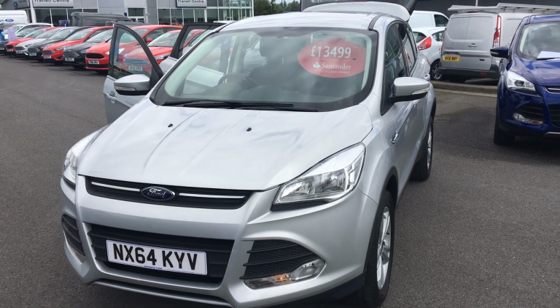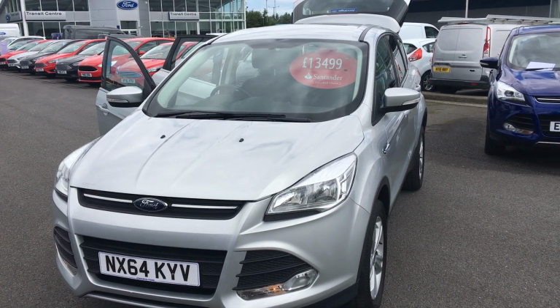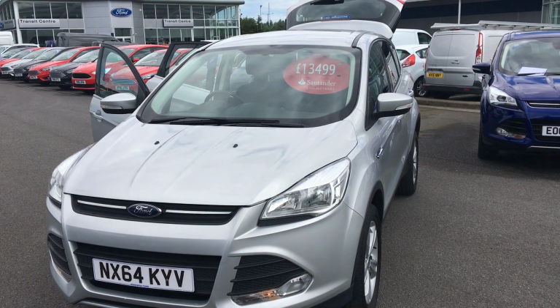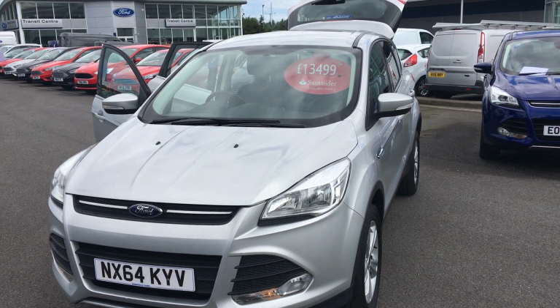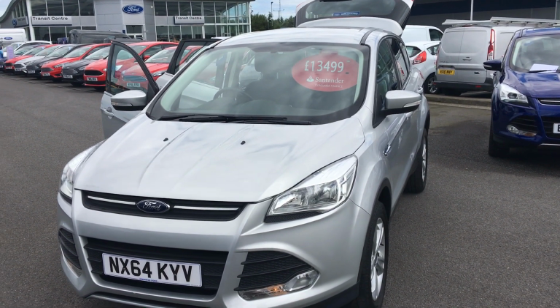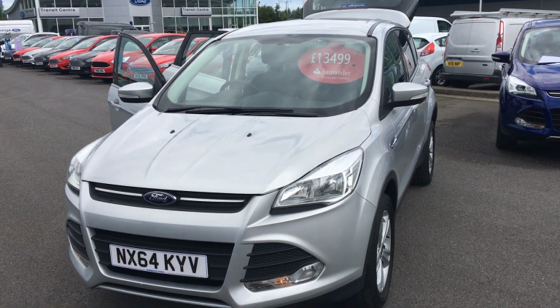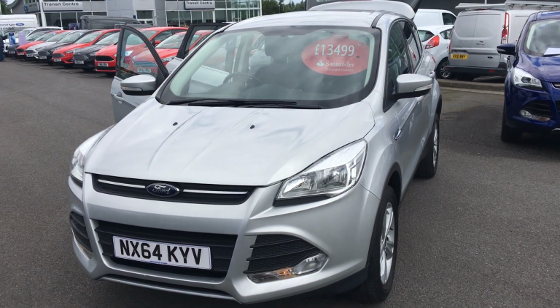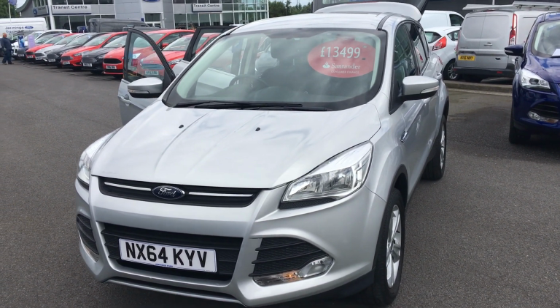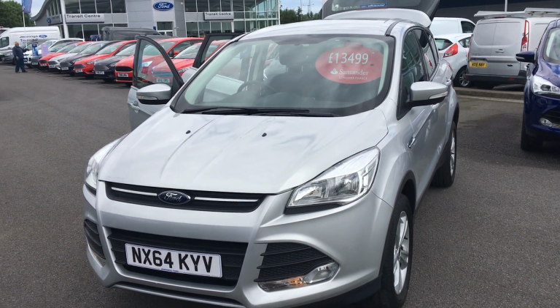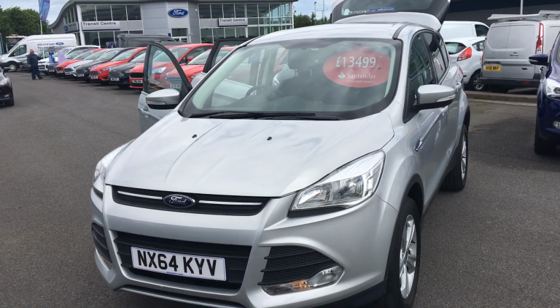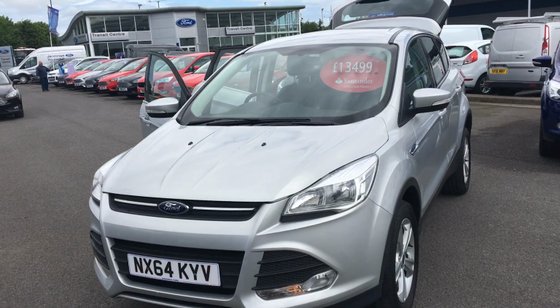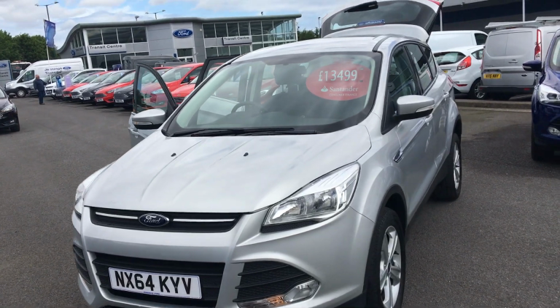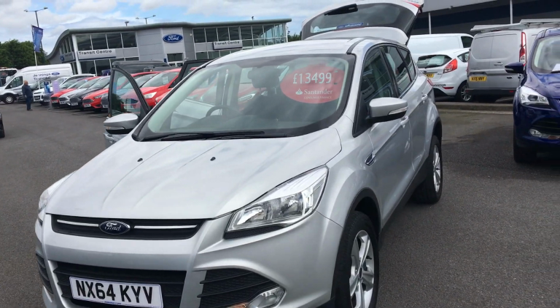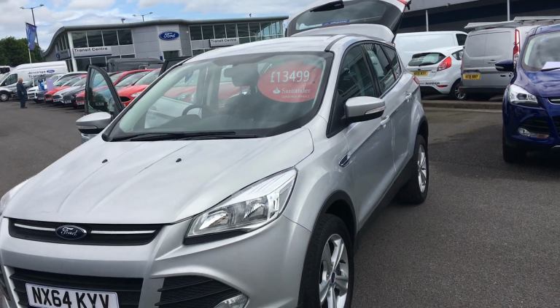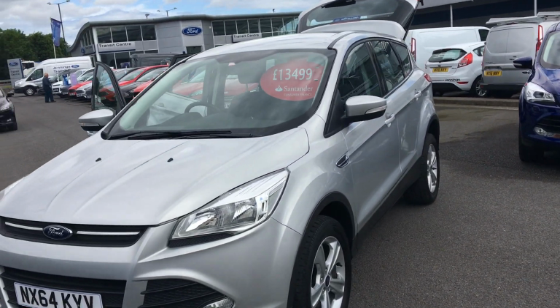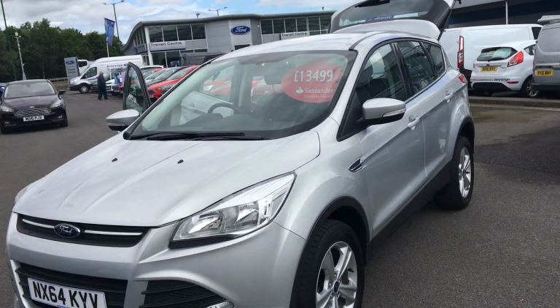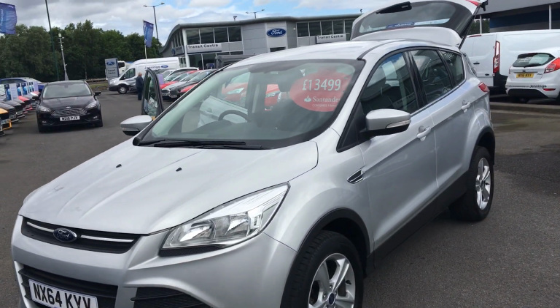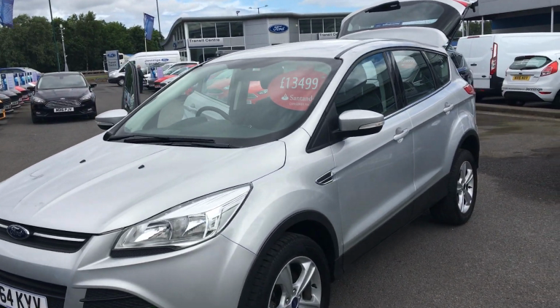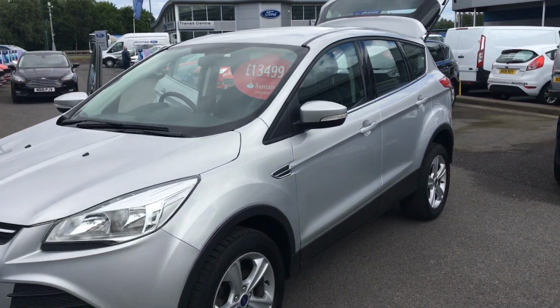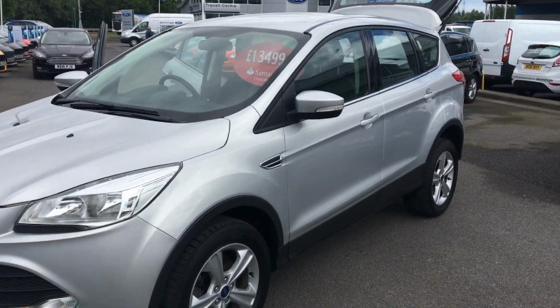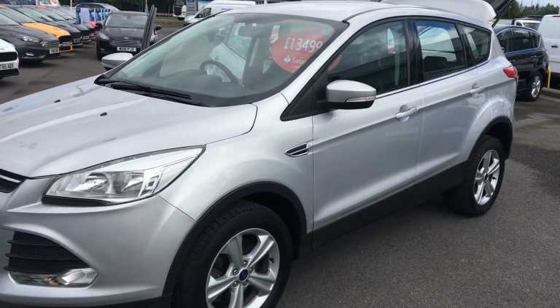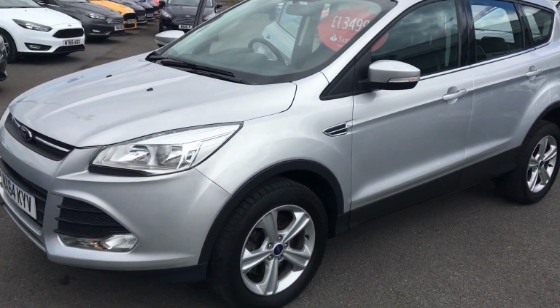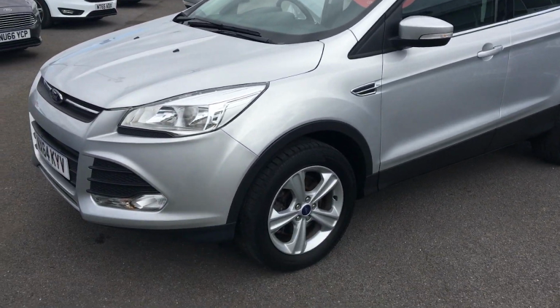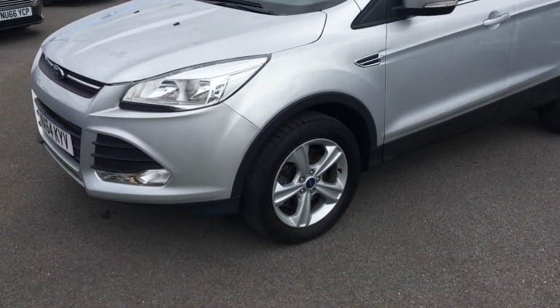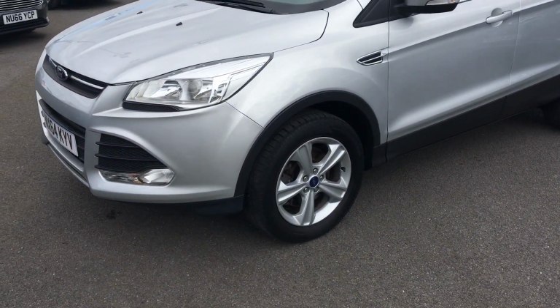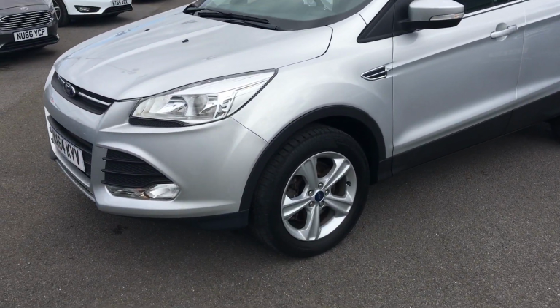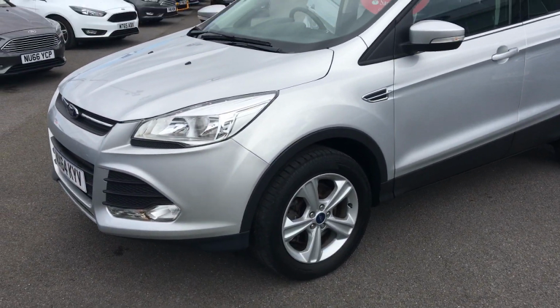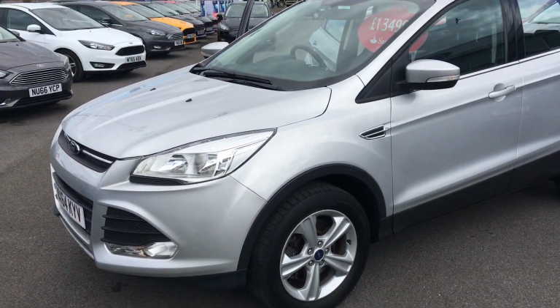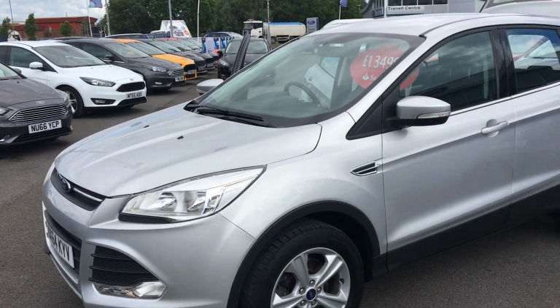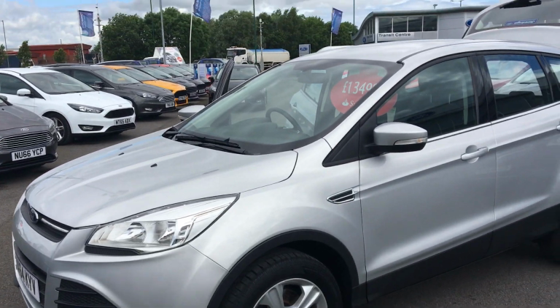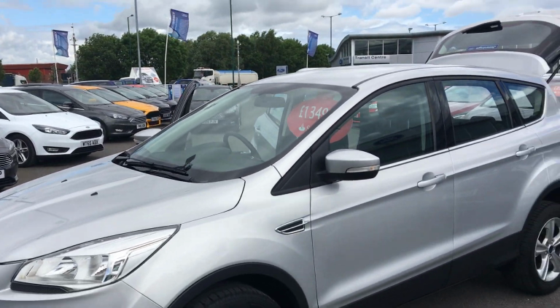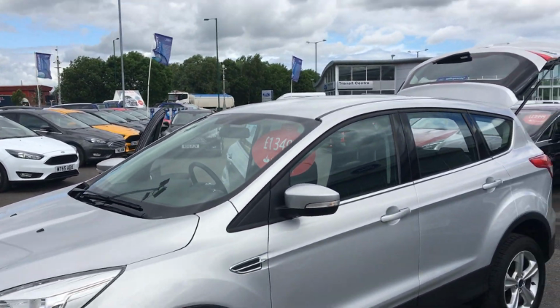Ford Cougar Z-Tec, 2 litre diesel, front wheel drive, 5-door in Moondust Silver, 17-inch alloy wheels.